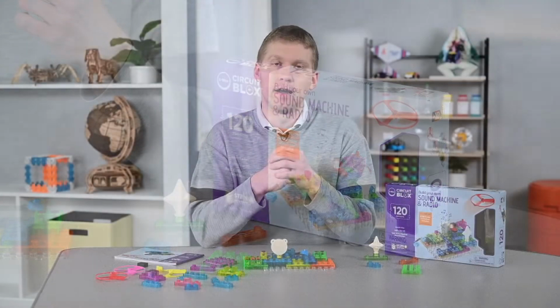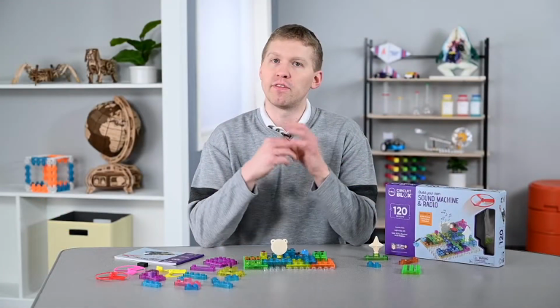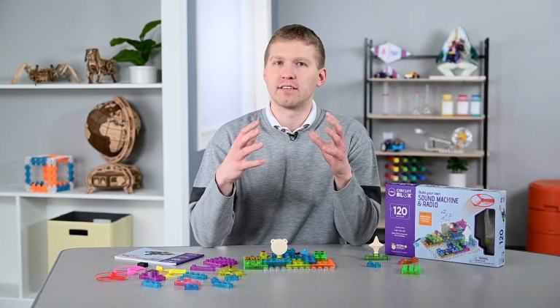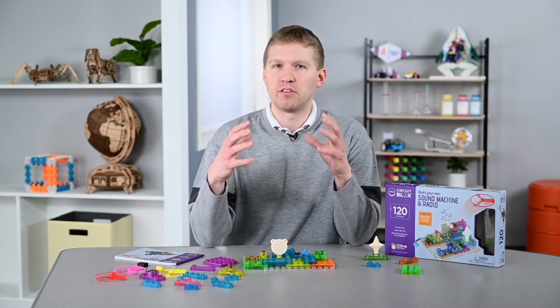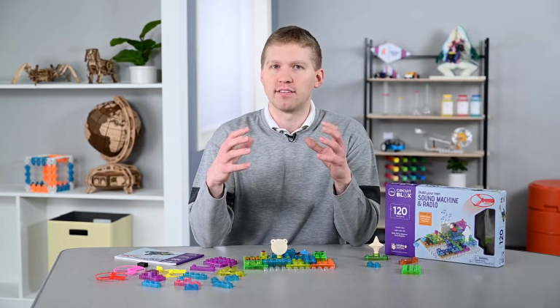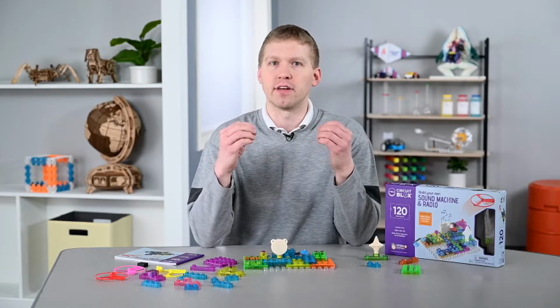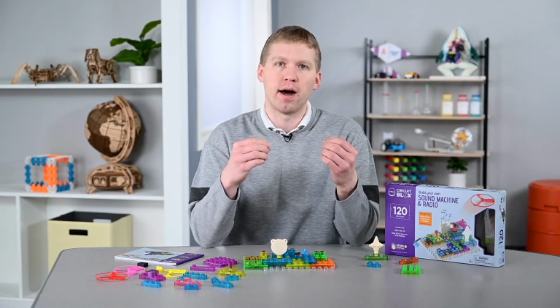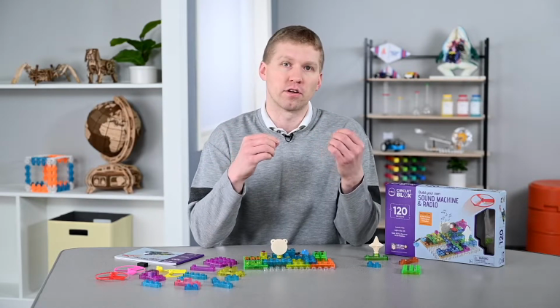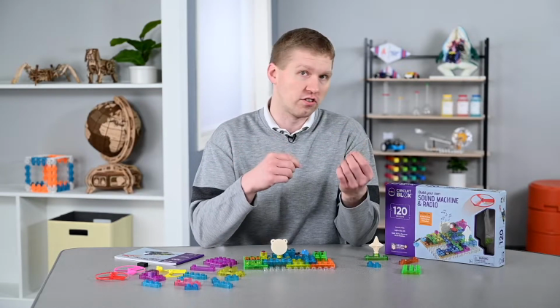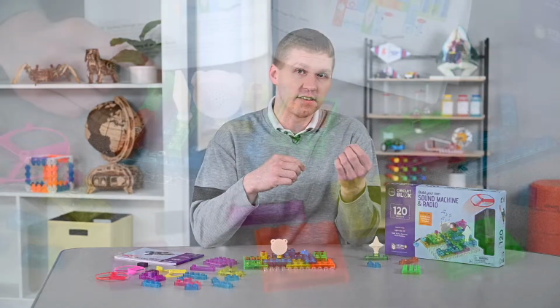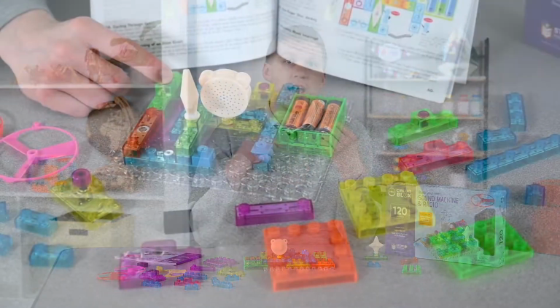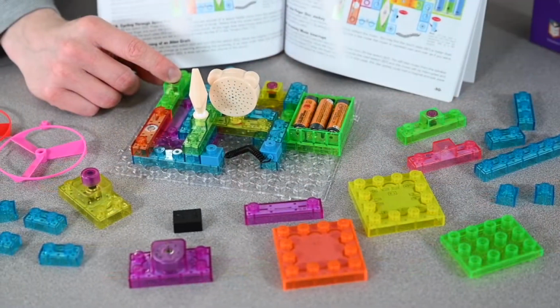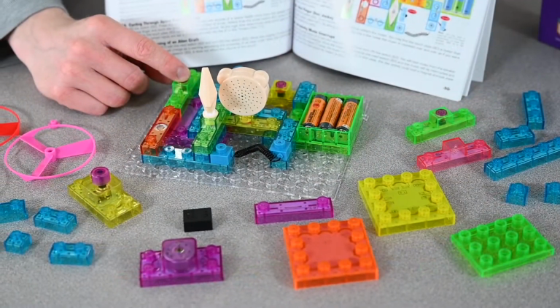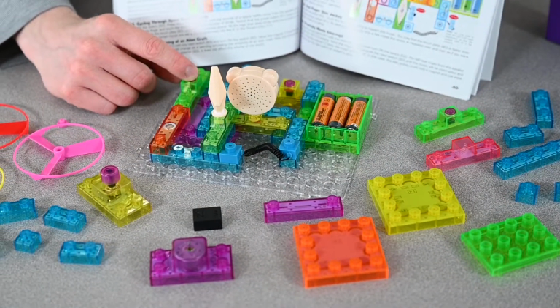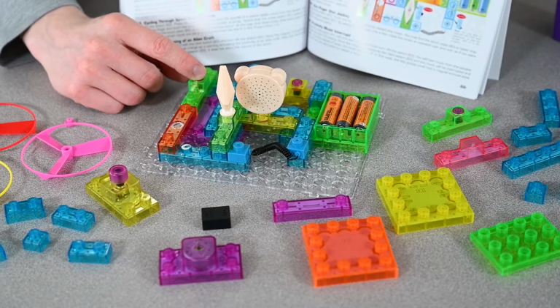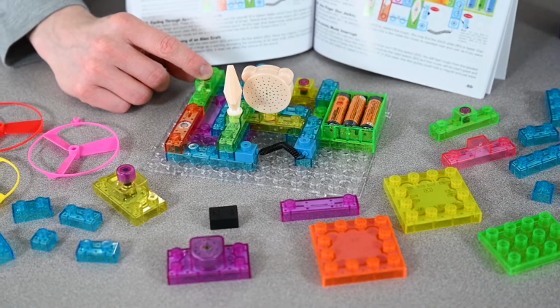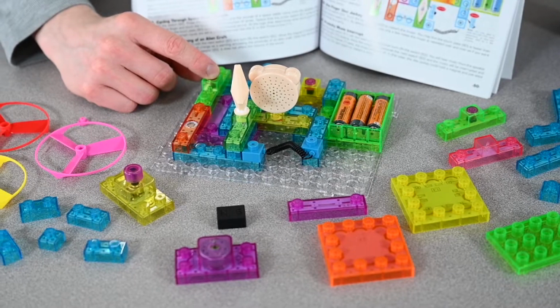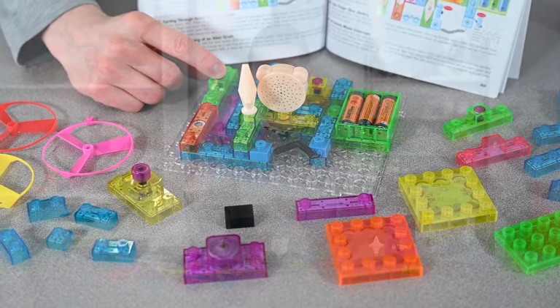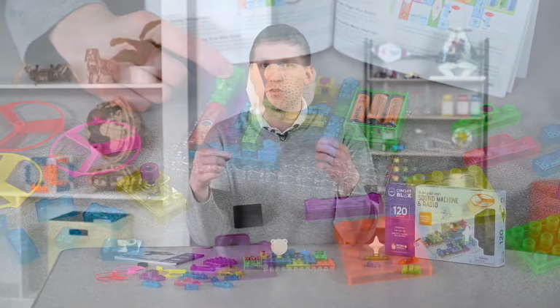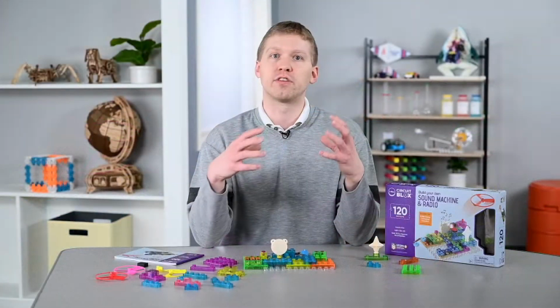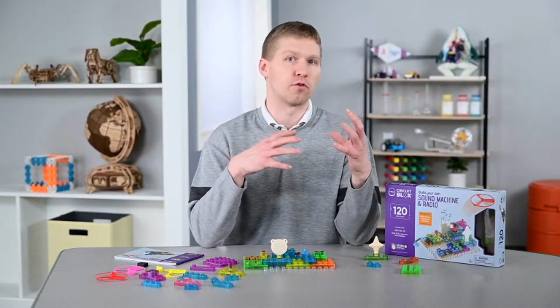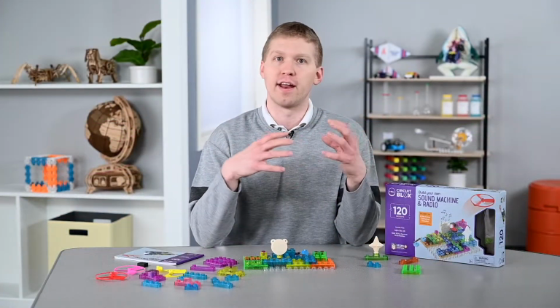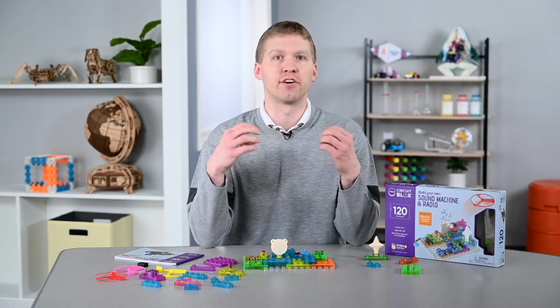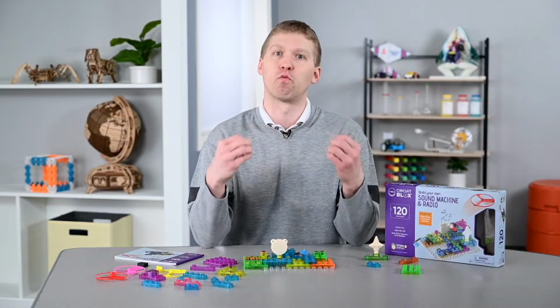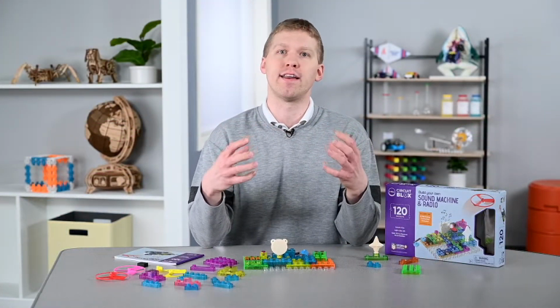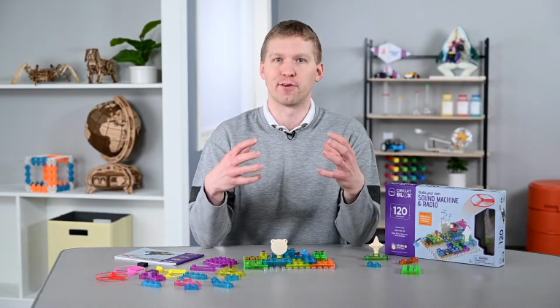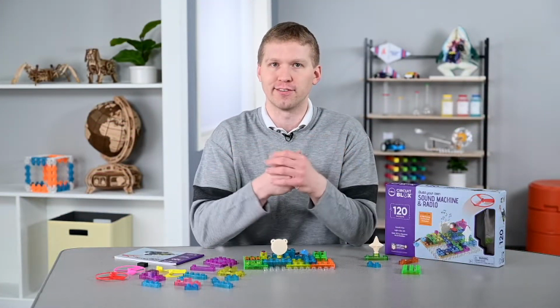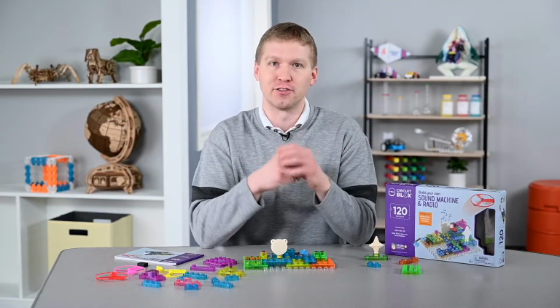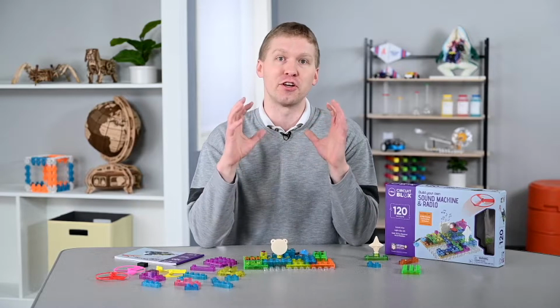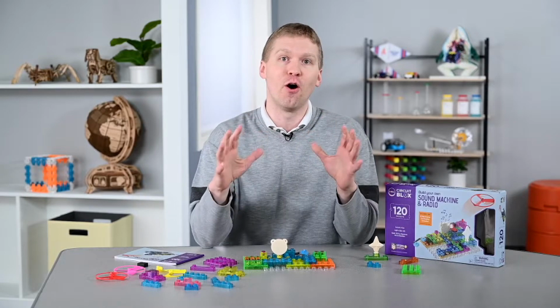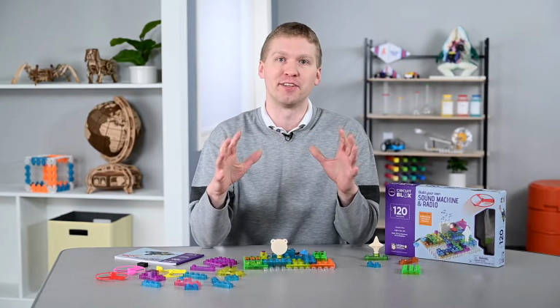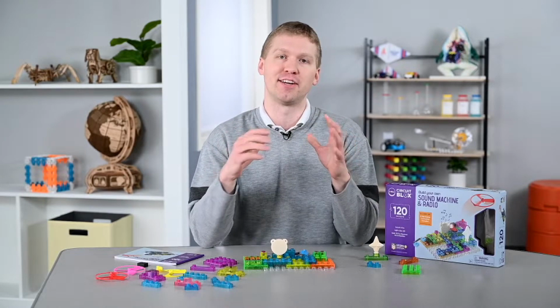A couple of nice things about these blocks is that you can combine other construction sets, and the parts are colorful and labeled very easily for design, so students can be creative in engineering a variety of different circuits. There's literally no limit to the imagination.